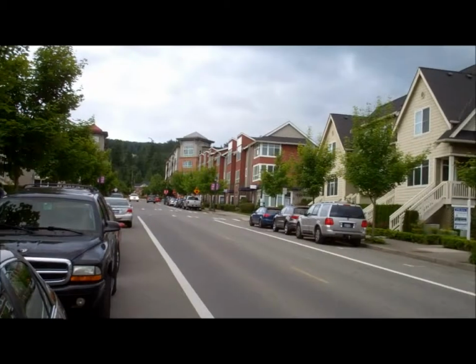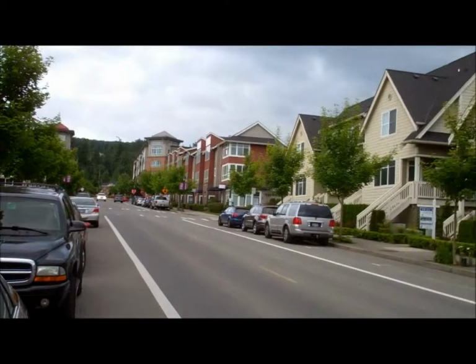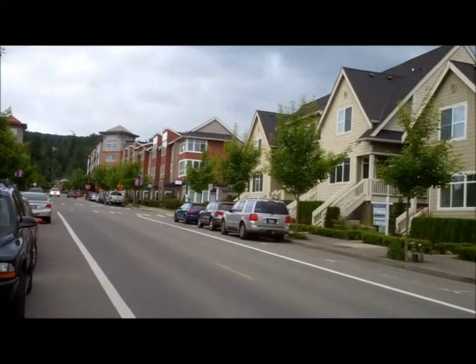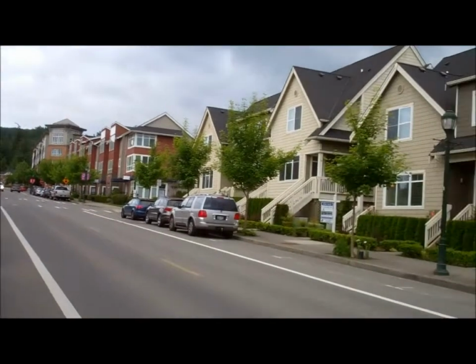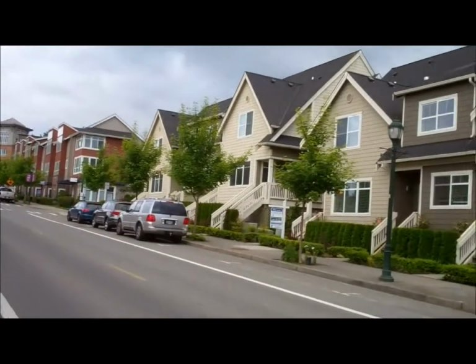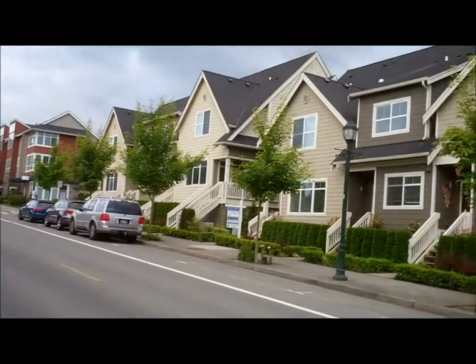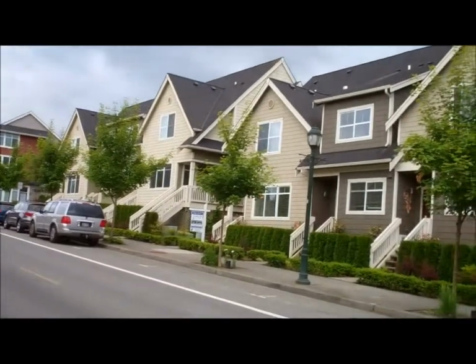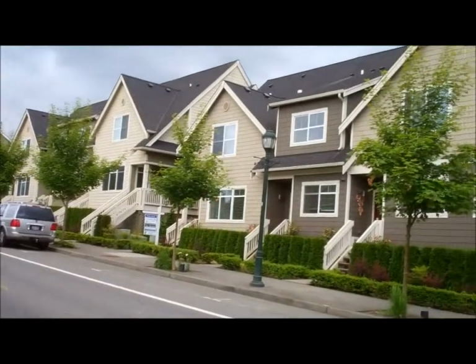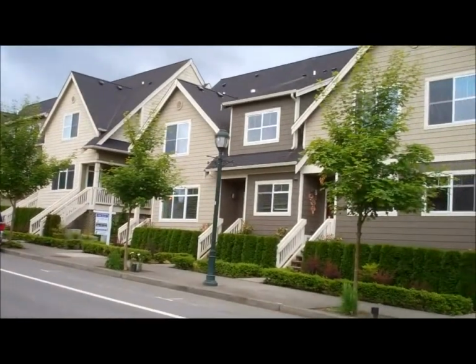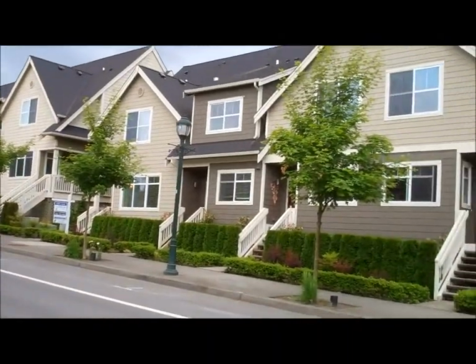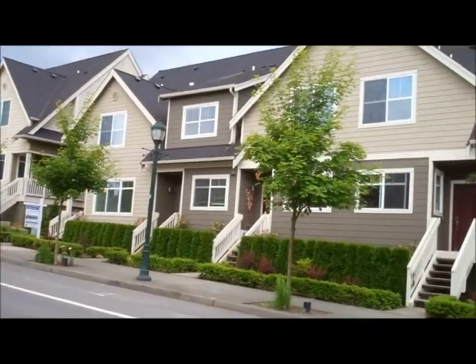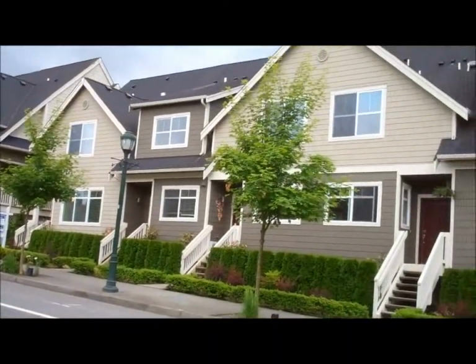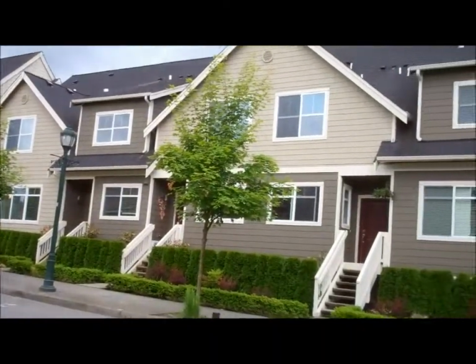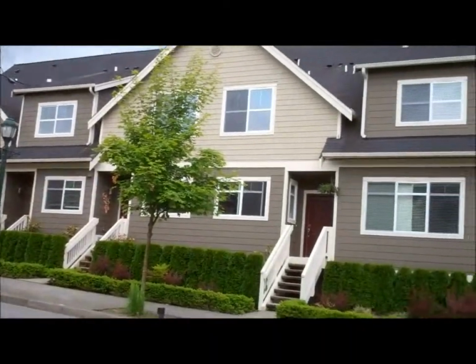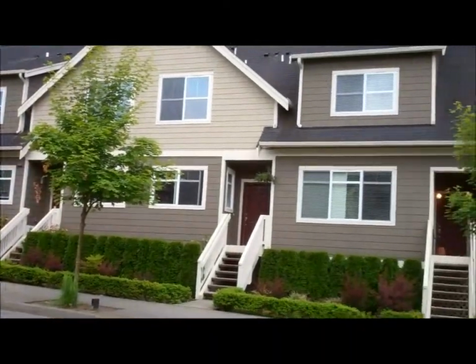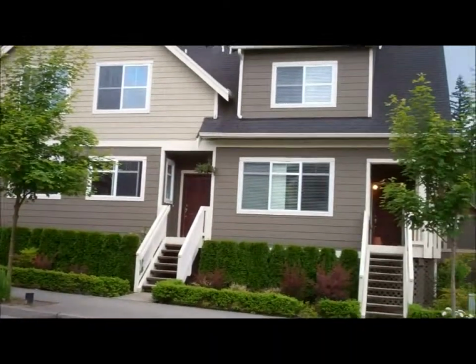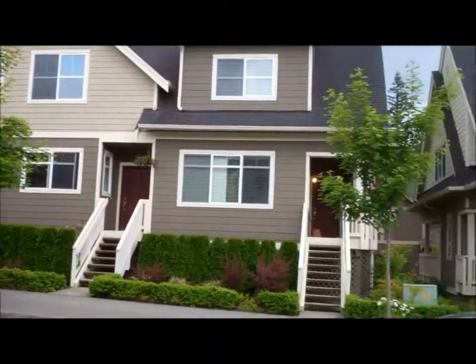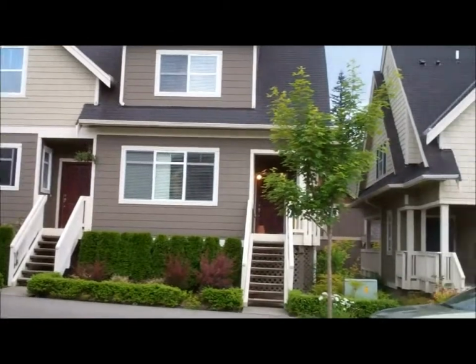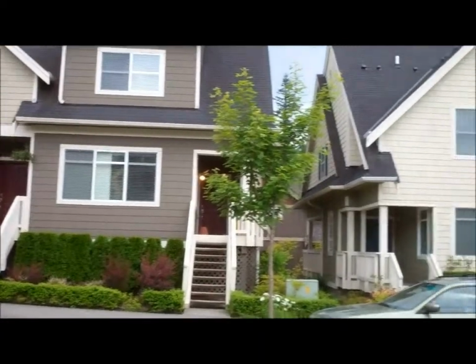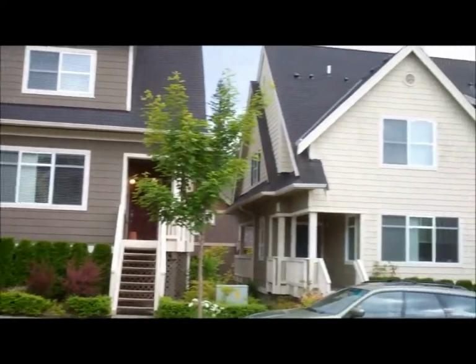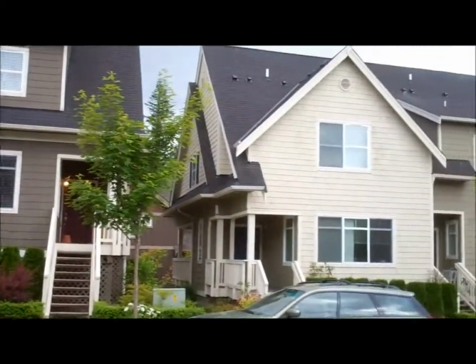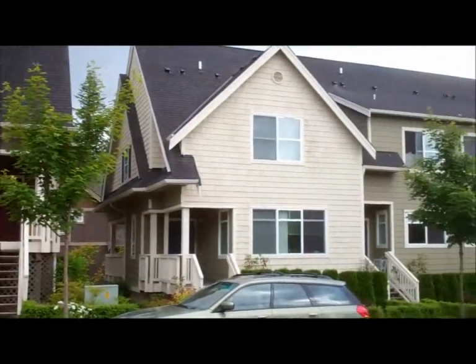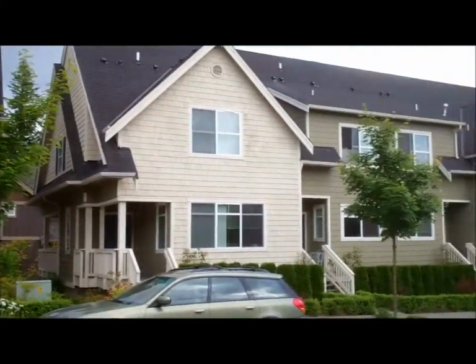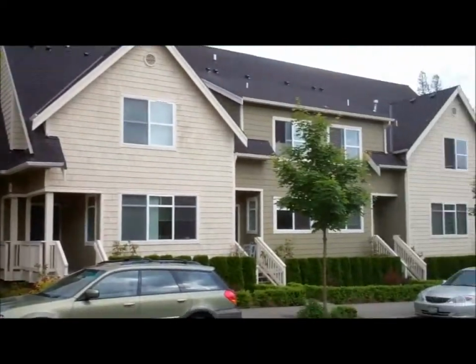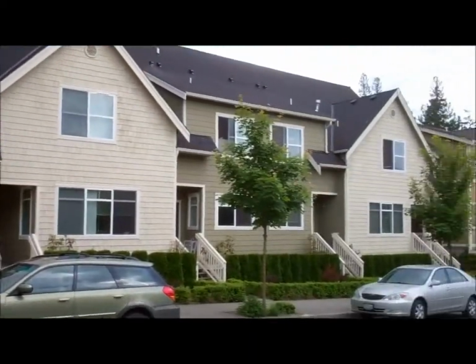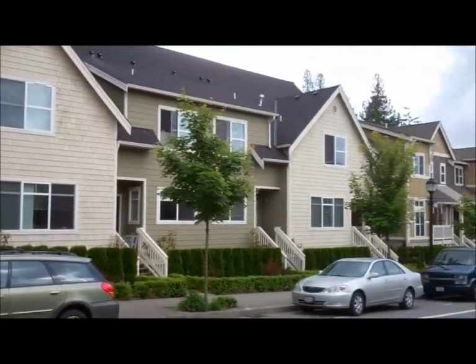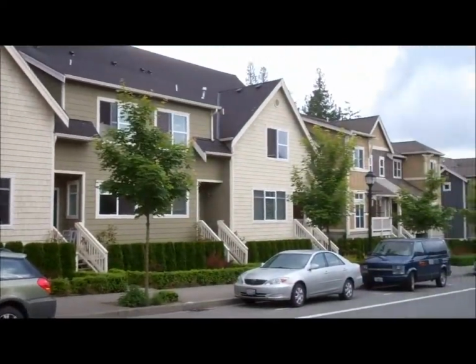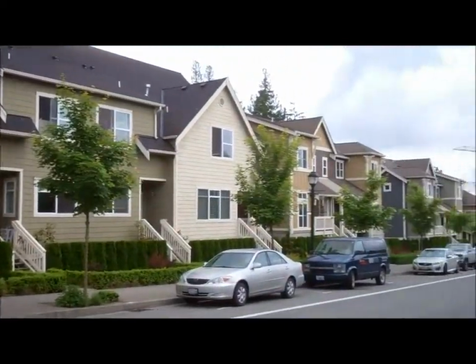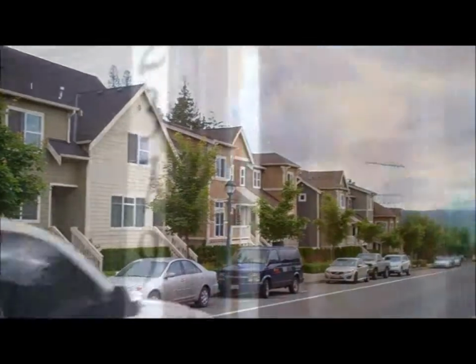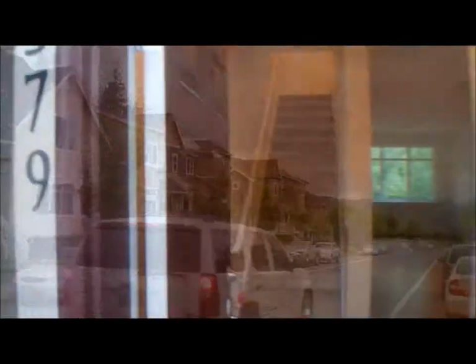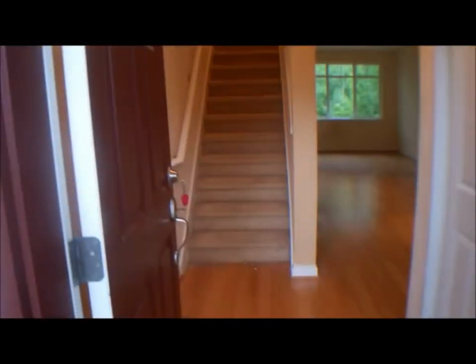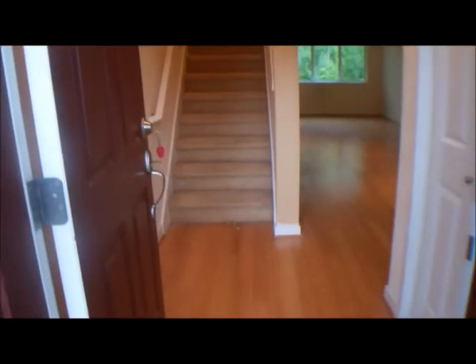In the beautiful area of the Issaquah Highlands are these townhouses. Come on in.